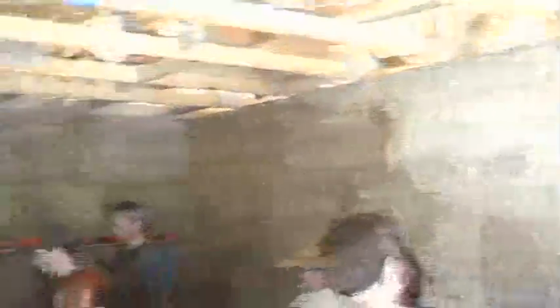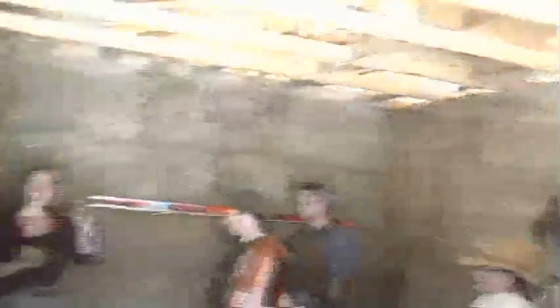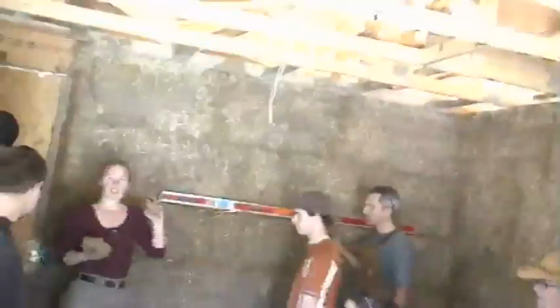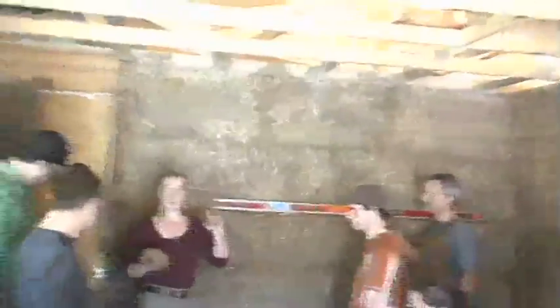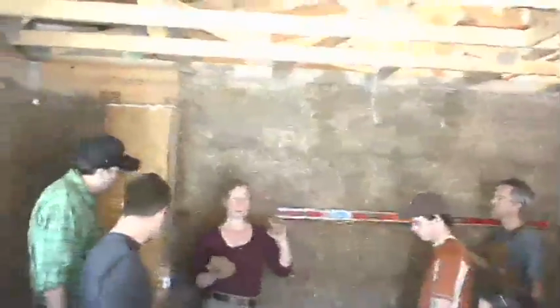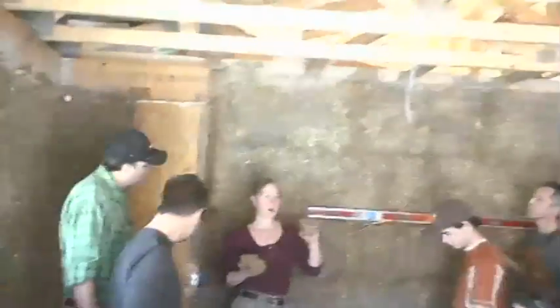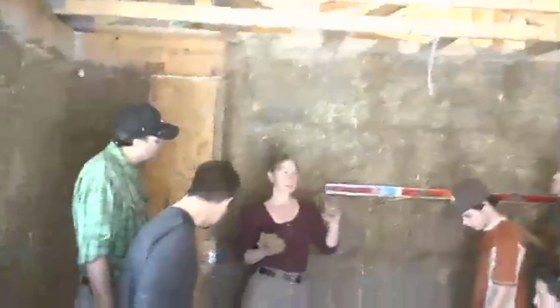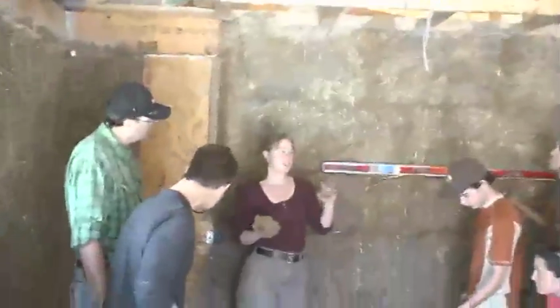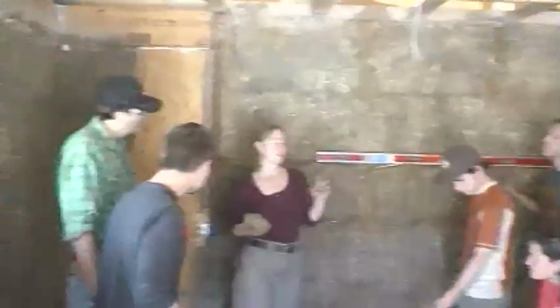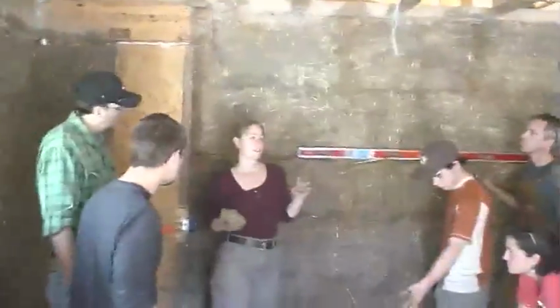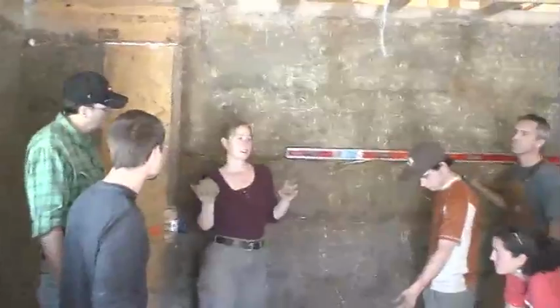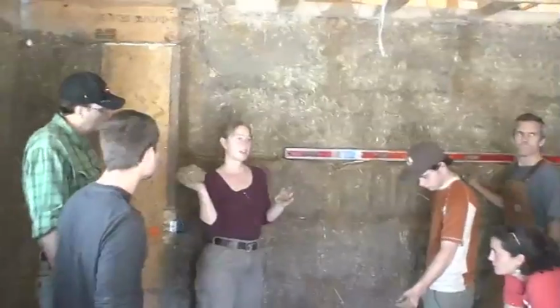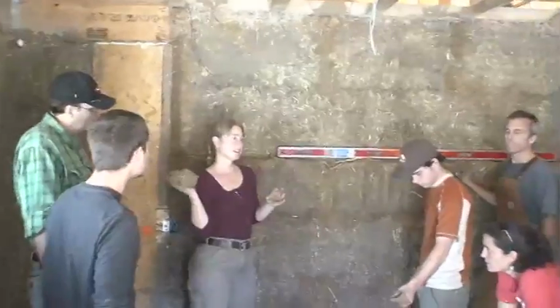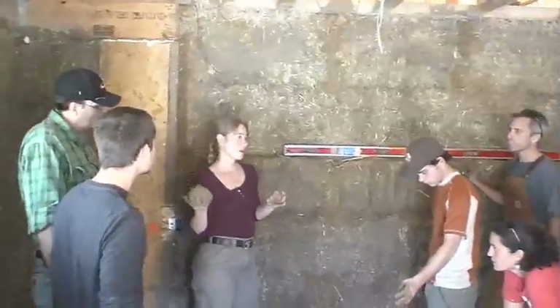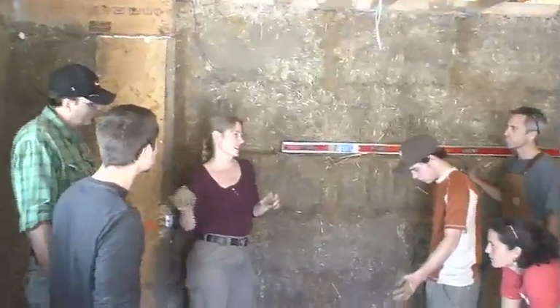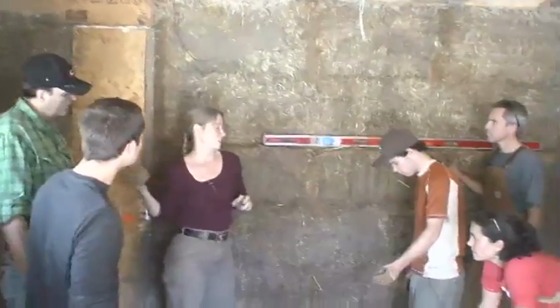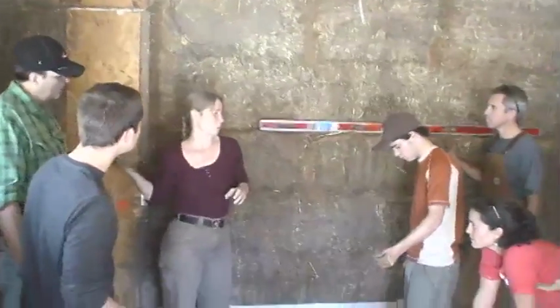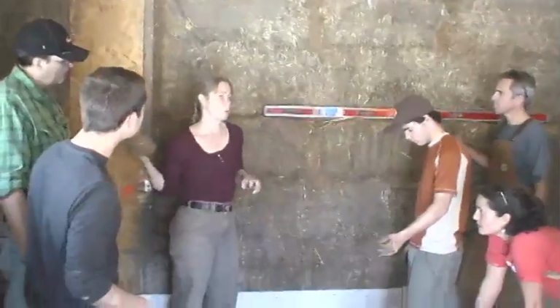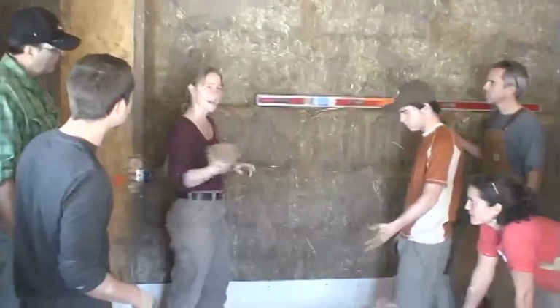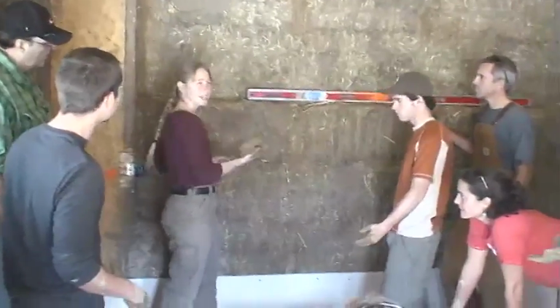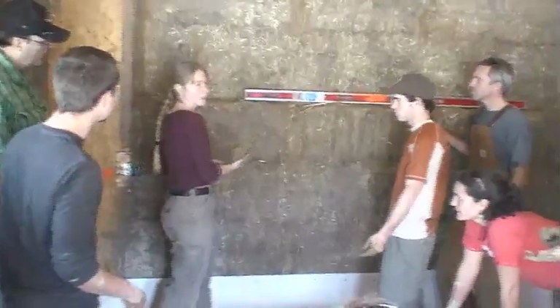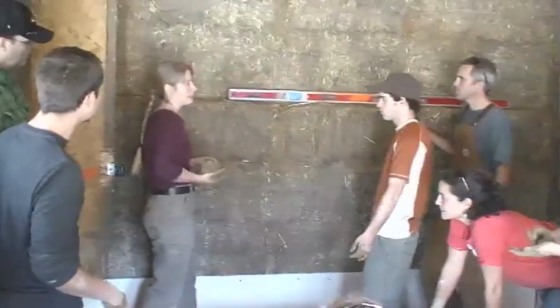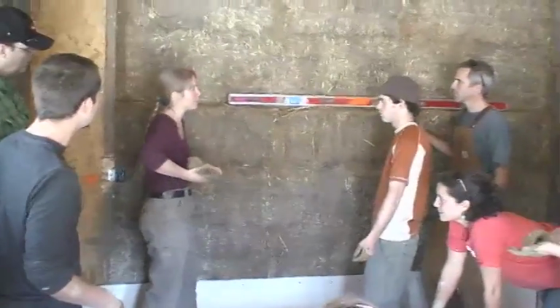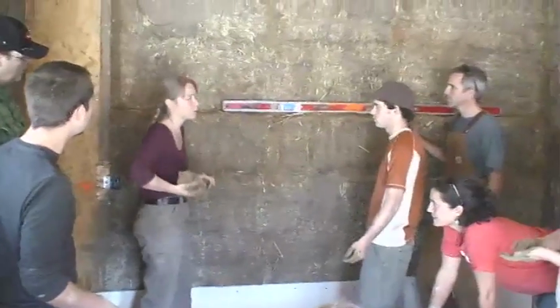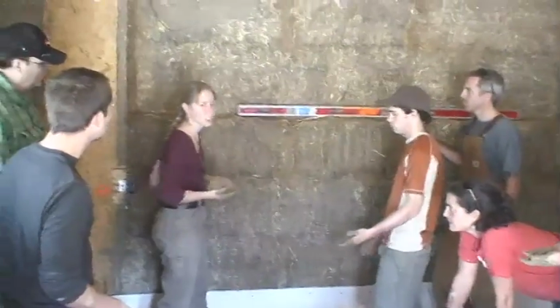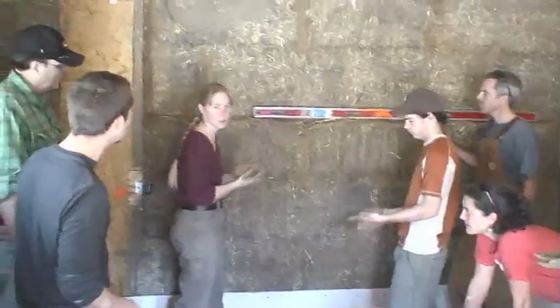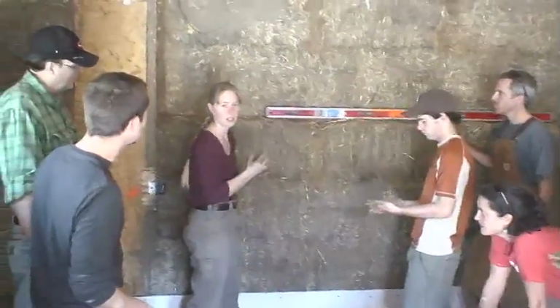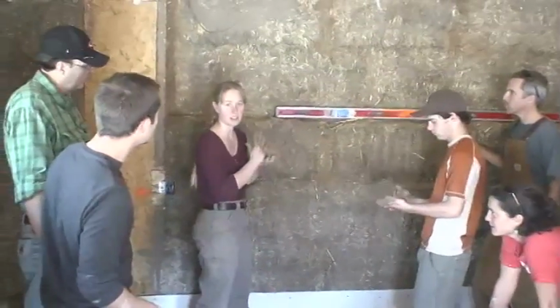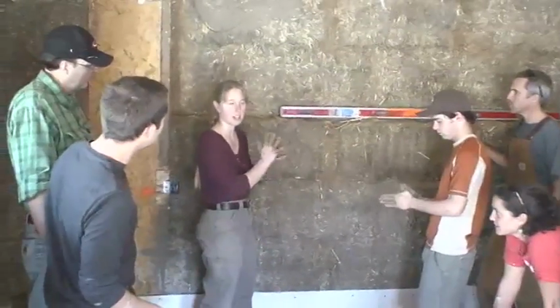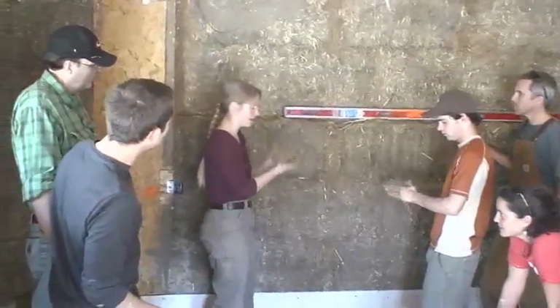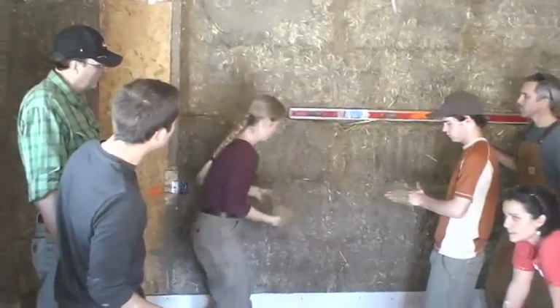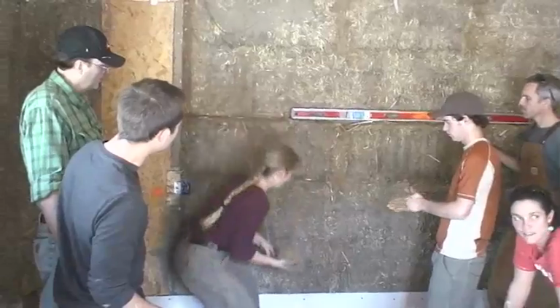Remember we talked a lot about the bond? The way you get that bond is to just whack it and go out and then push it with the heel of your hand up.